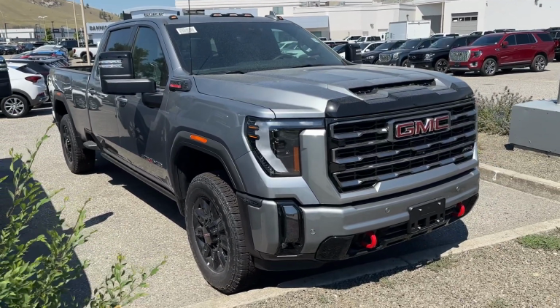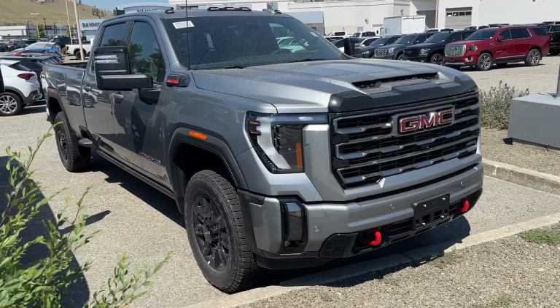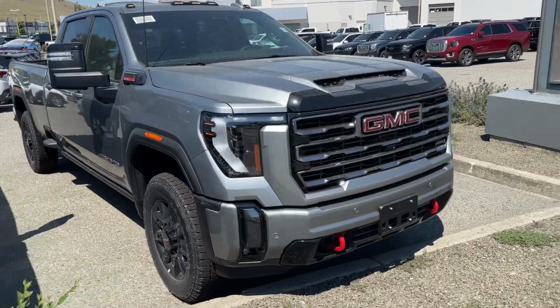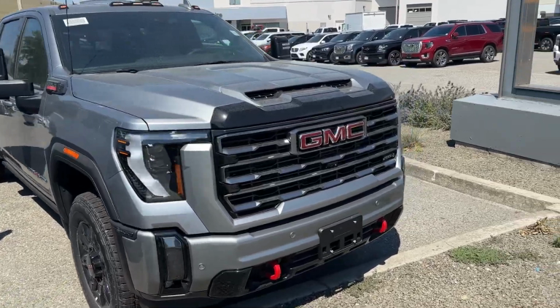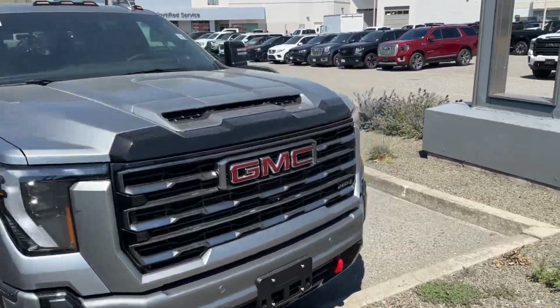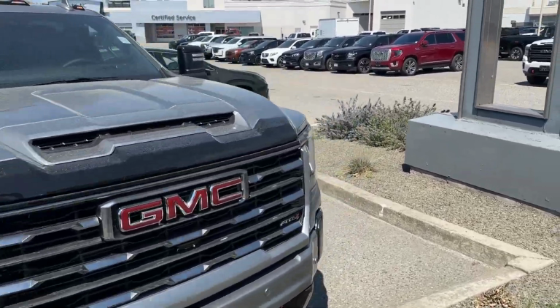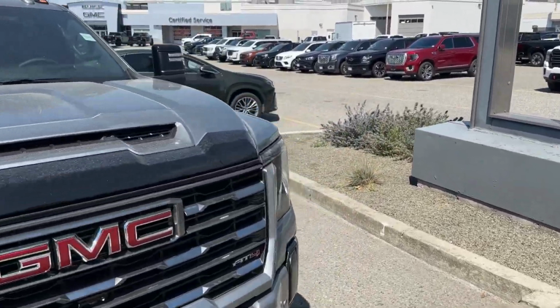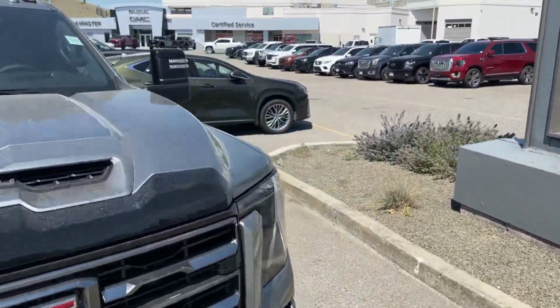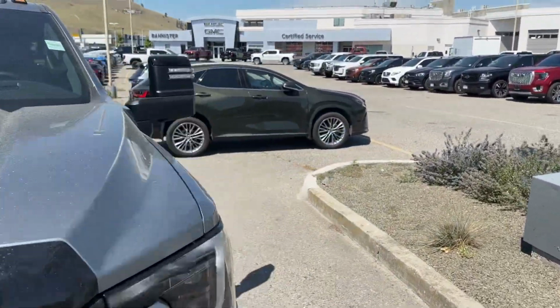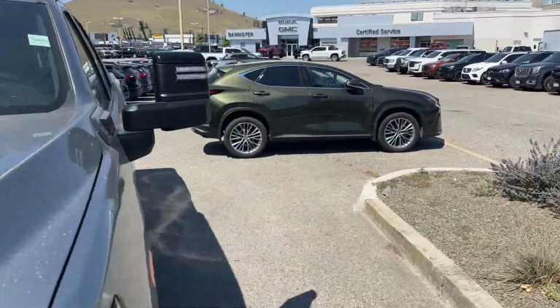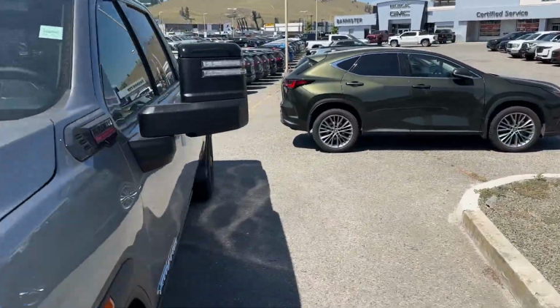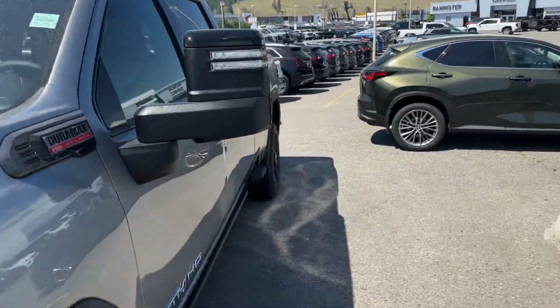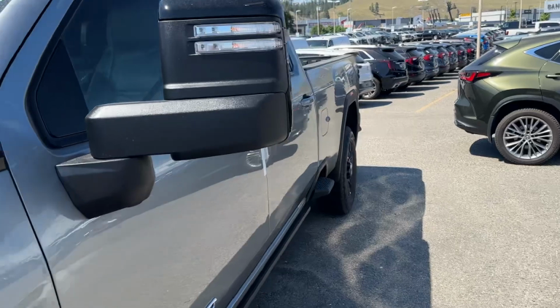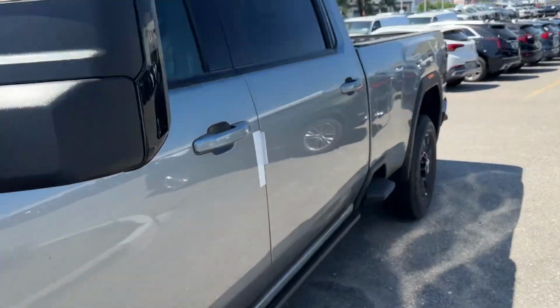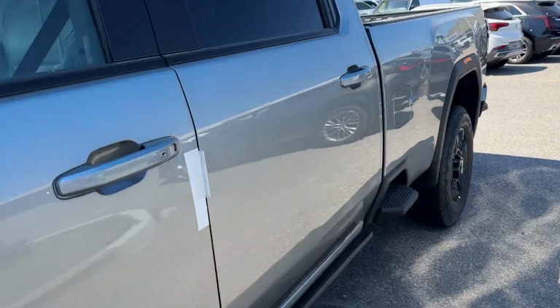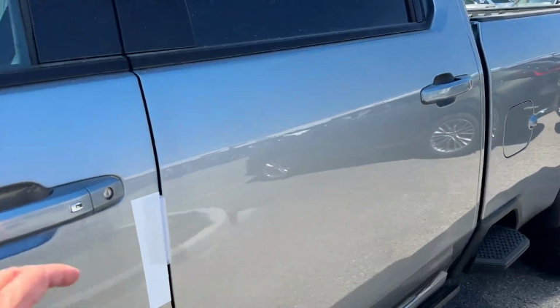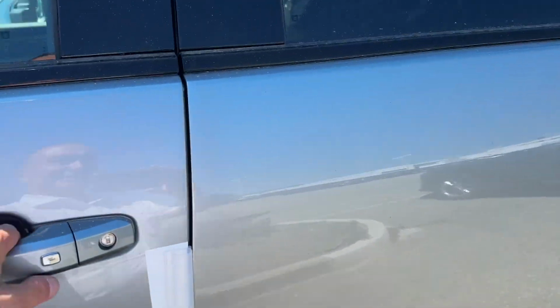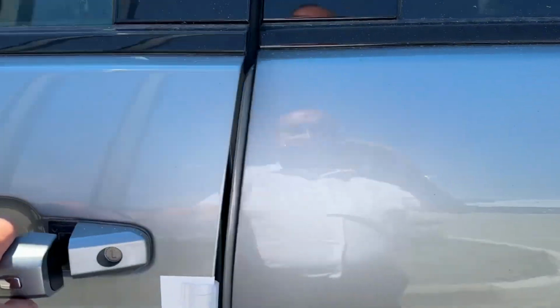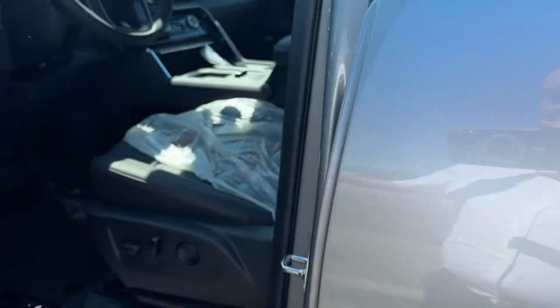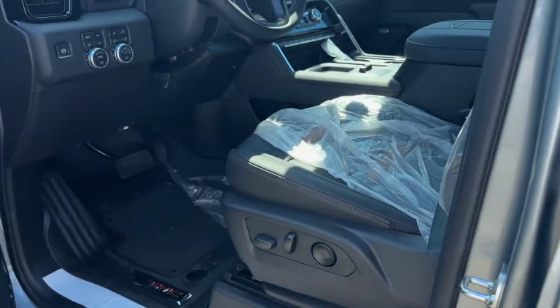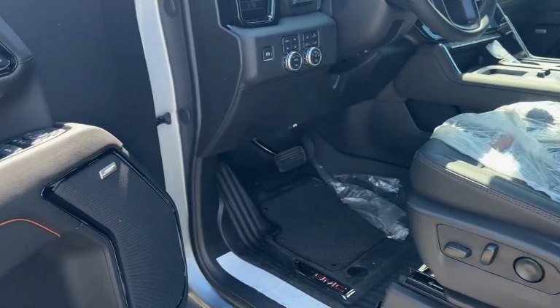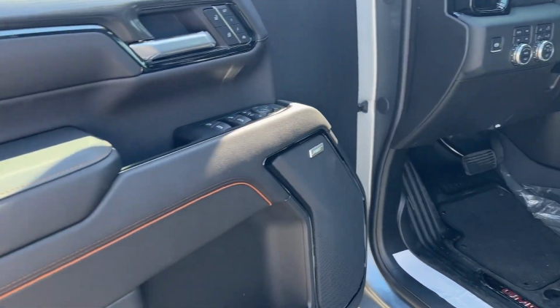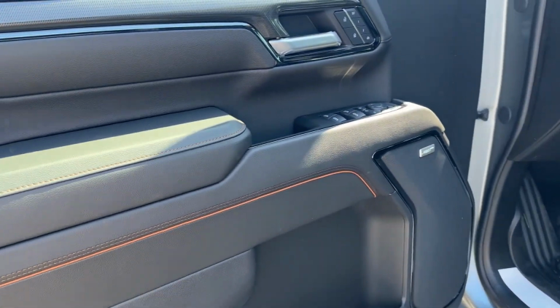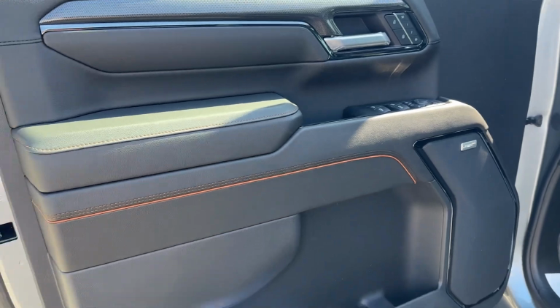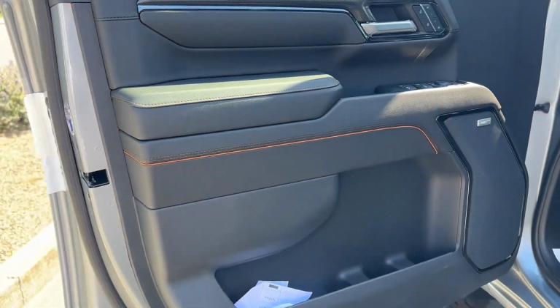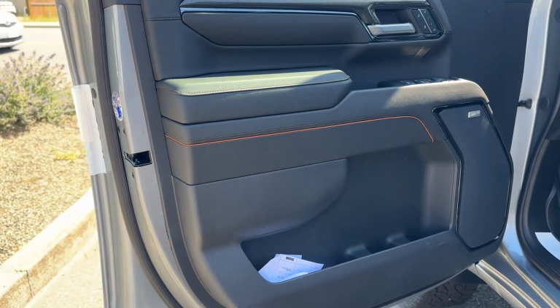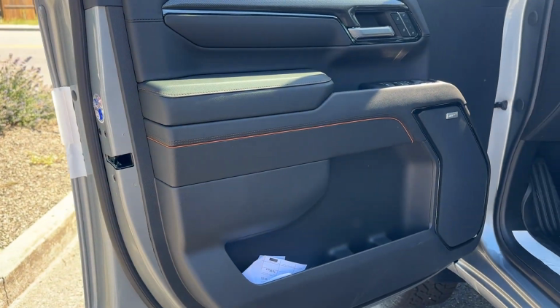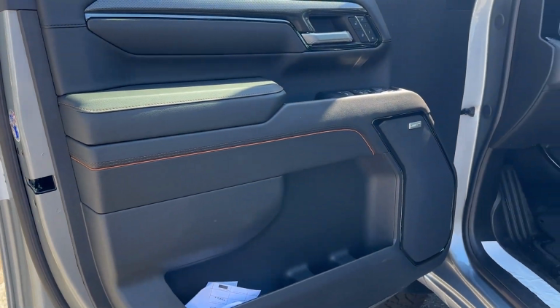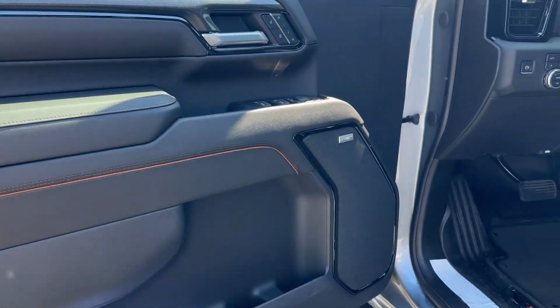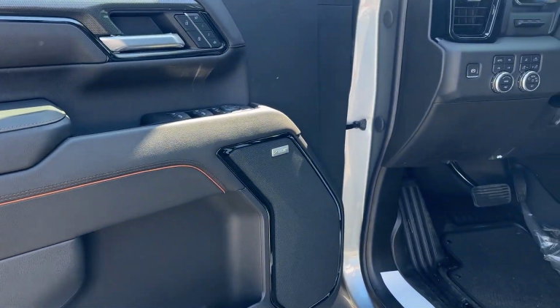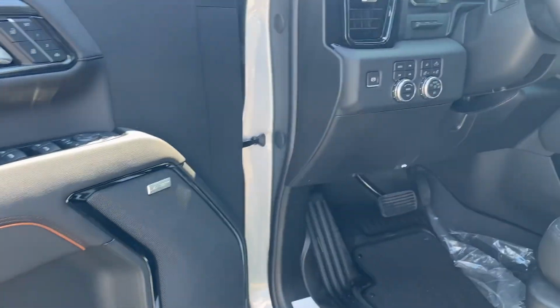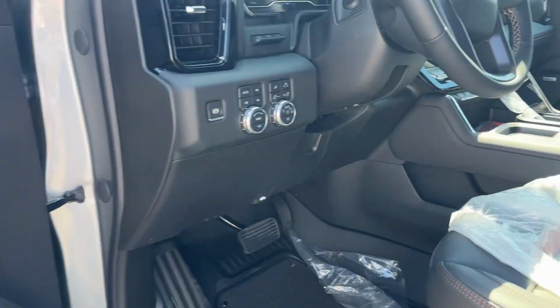Stunning, stunning color combination. Everybody knows the Sterling Metallic is the color to have. And there is that beautiful Kalahari interior. The Bose audio system.